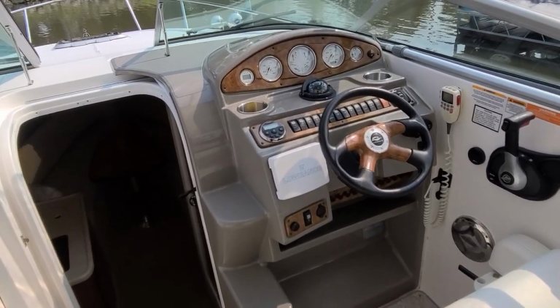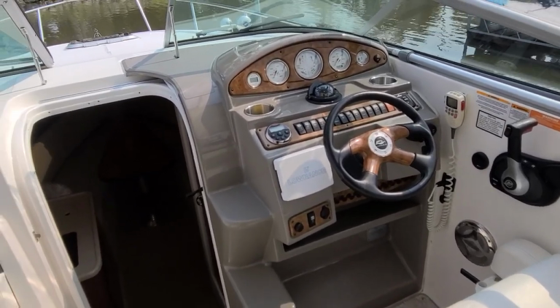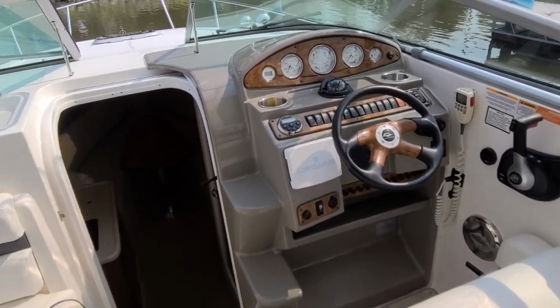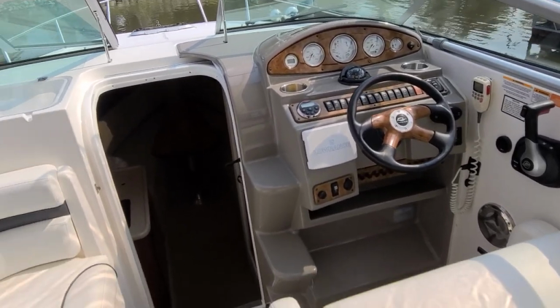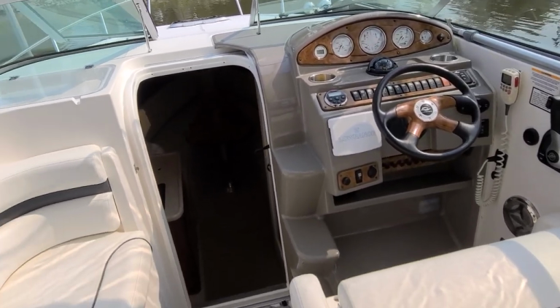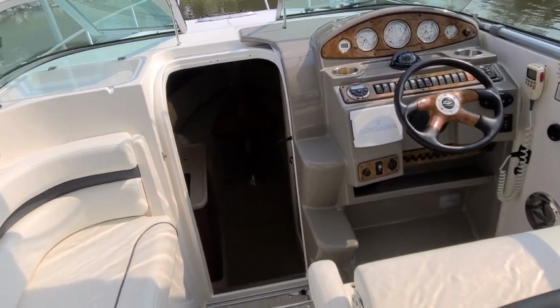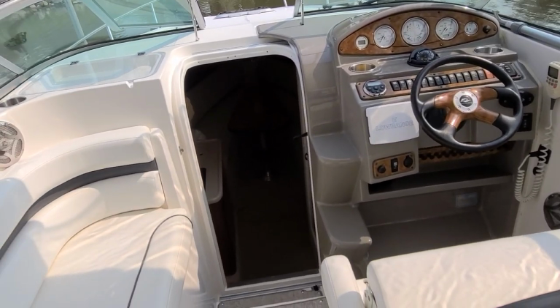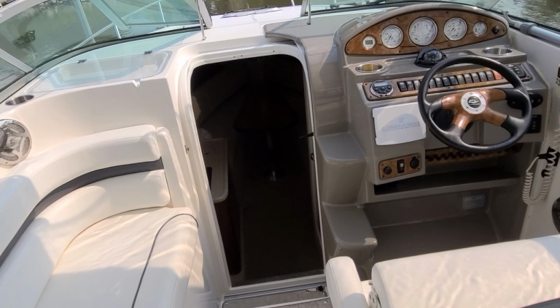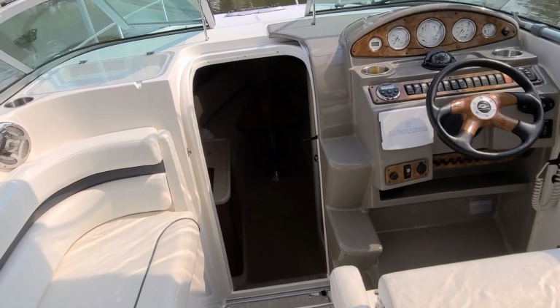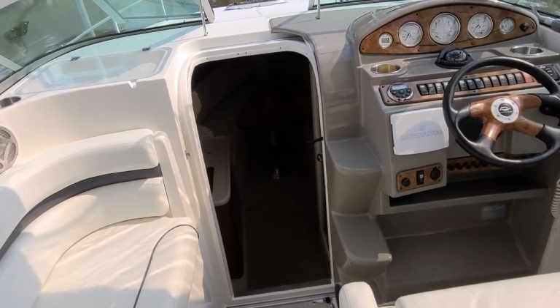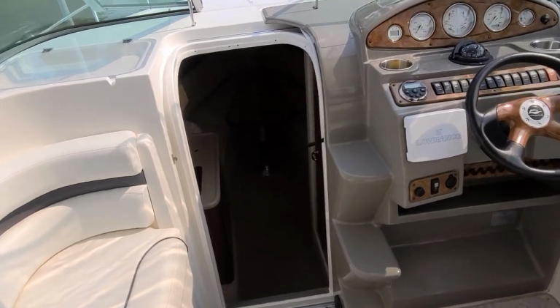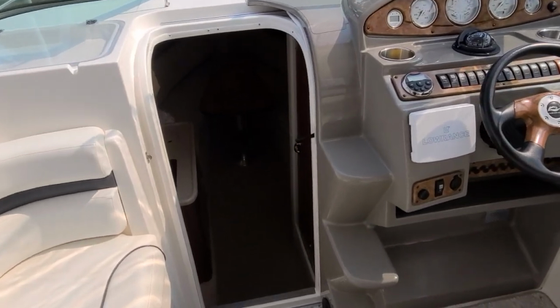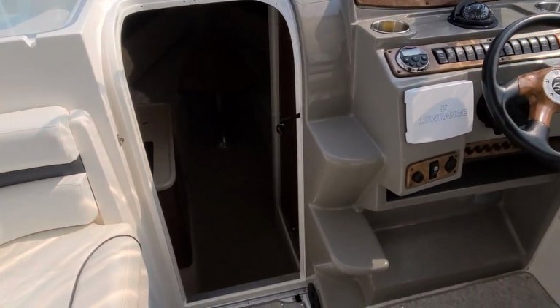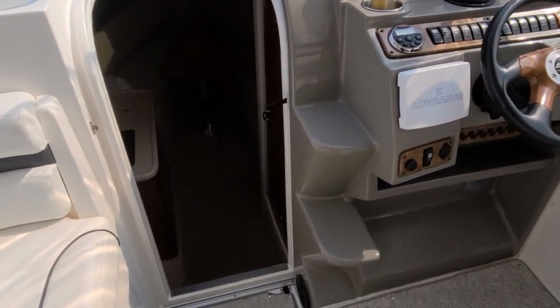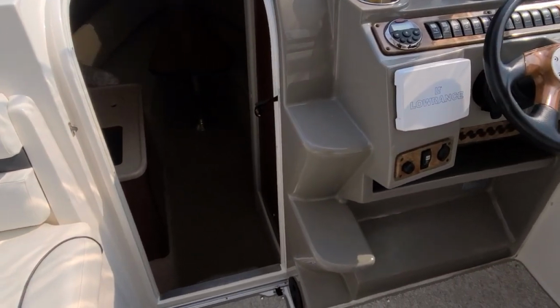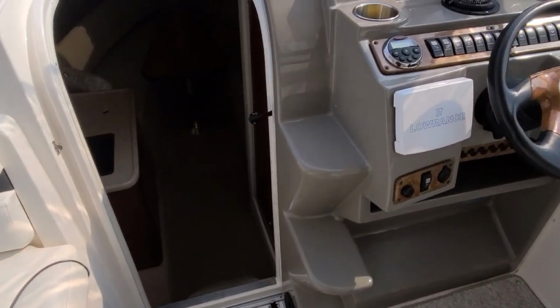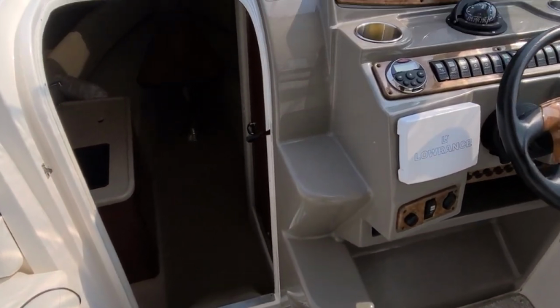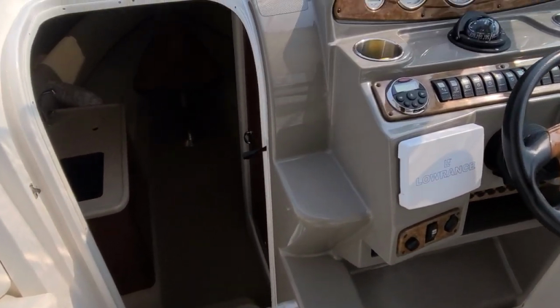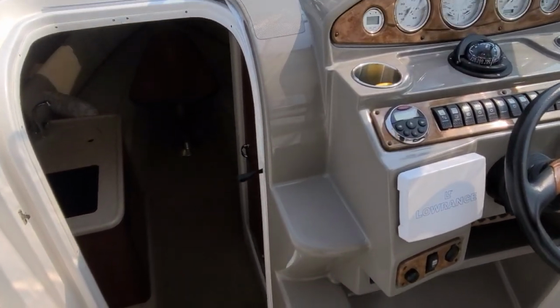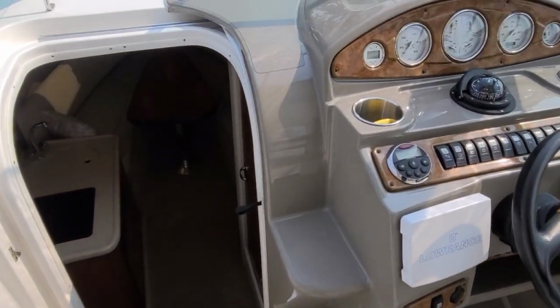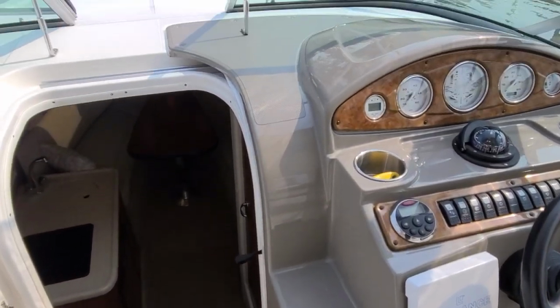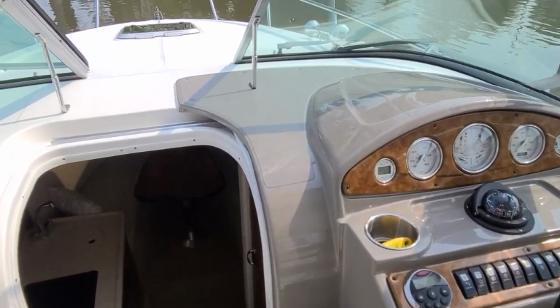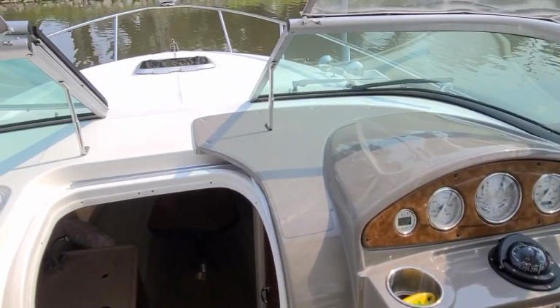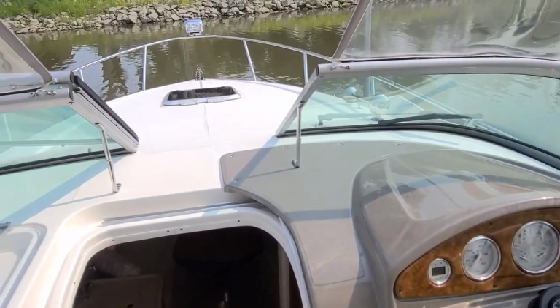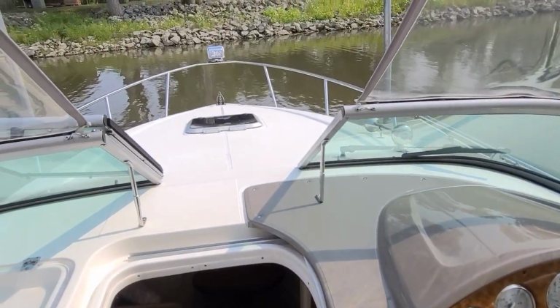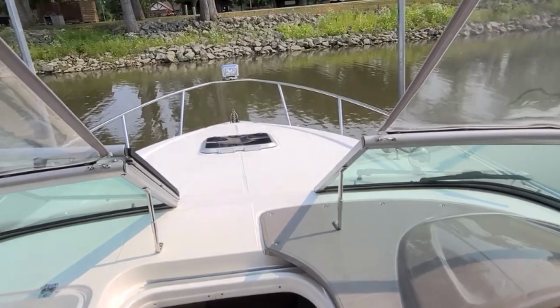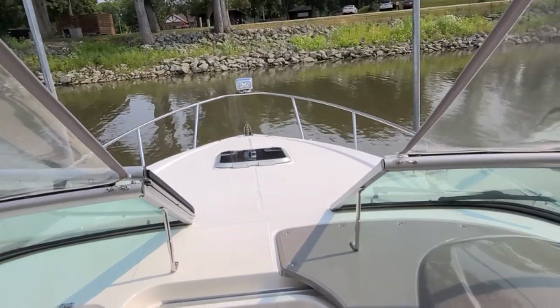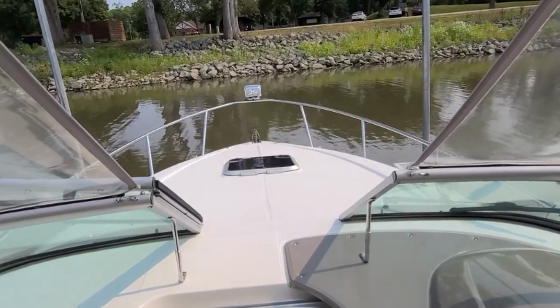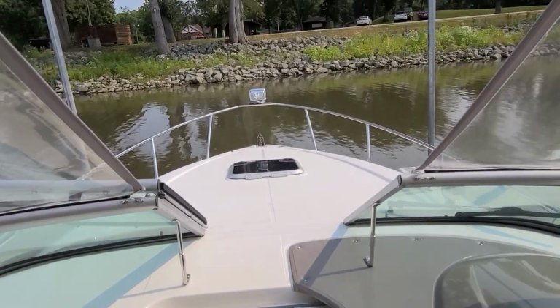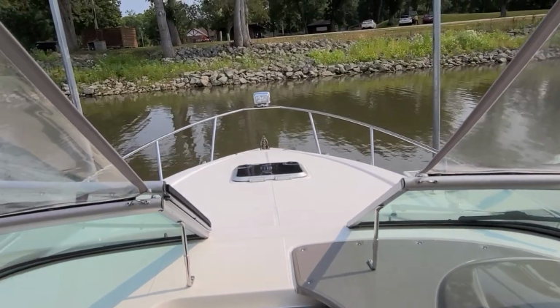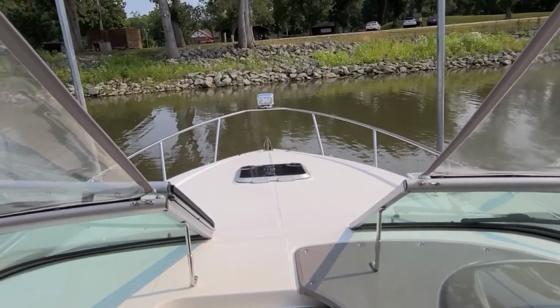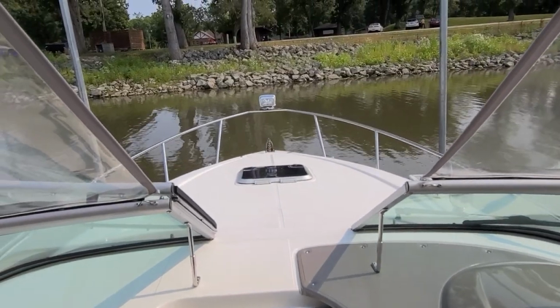From there we'll go down inside the cabin. But first, I wanted you to notice it does have steps molded into the dash to take you up onto the bow through the walk-through windshield.